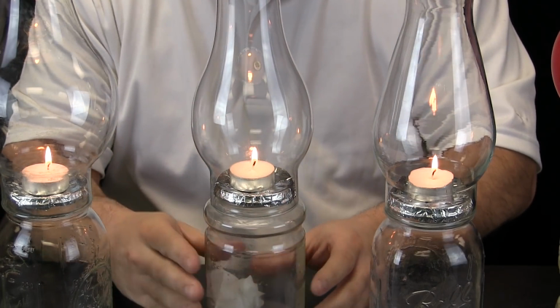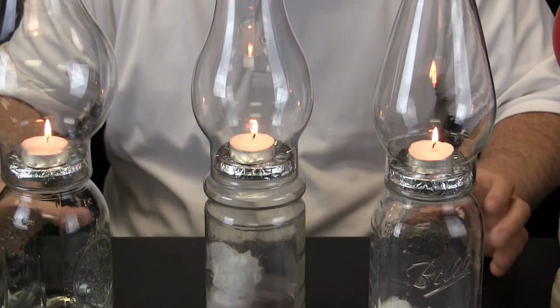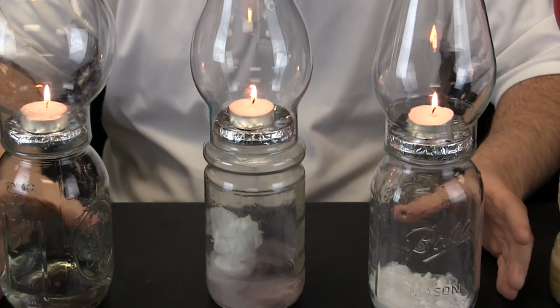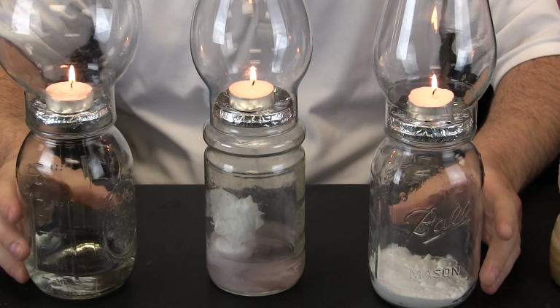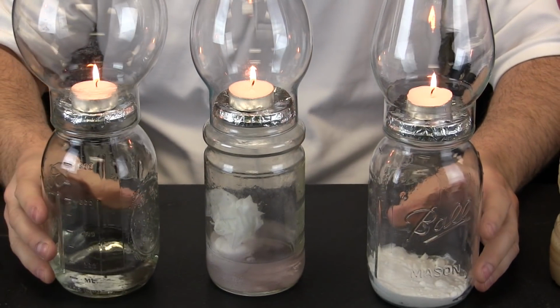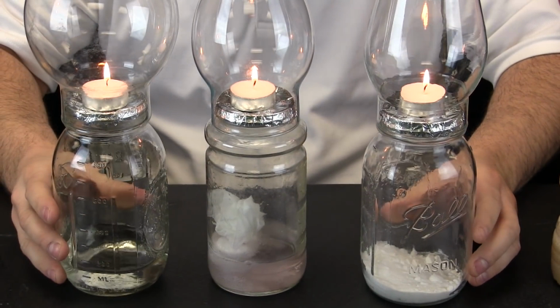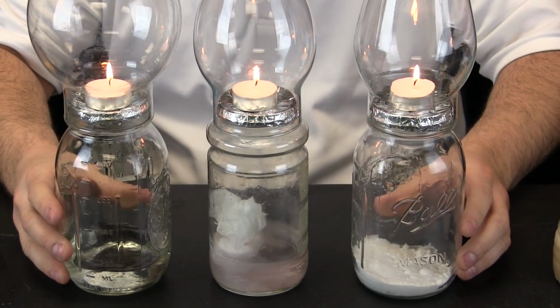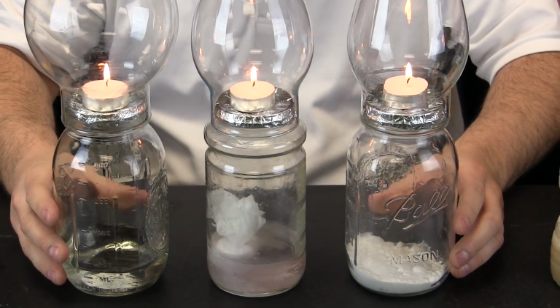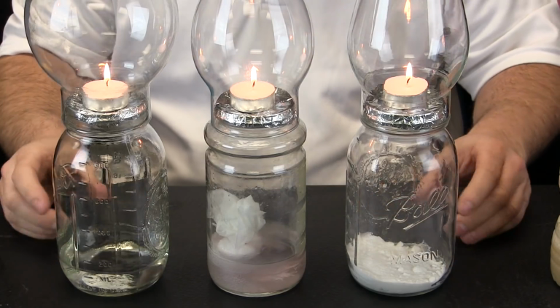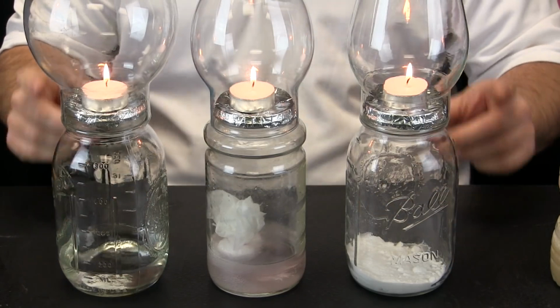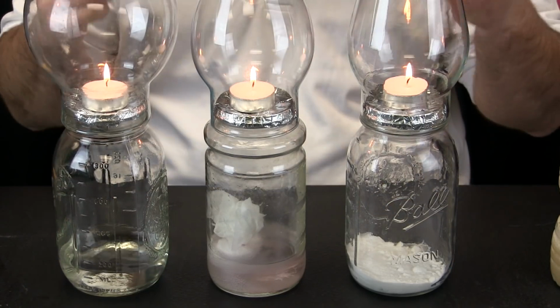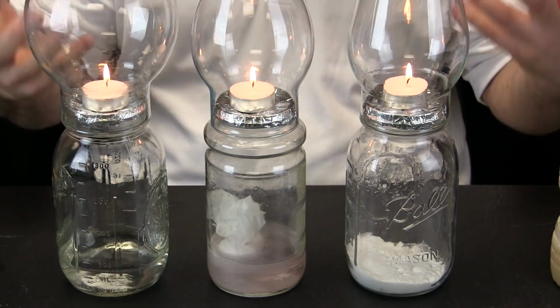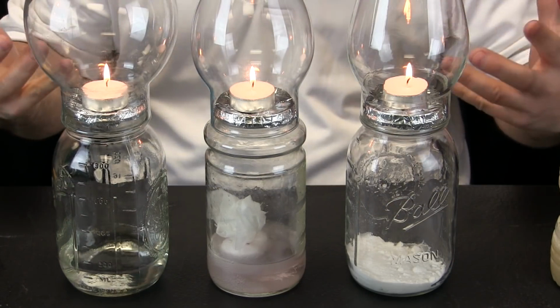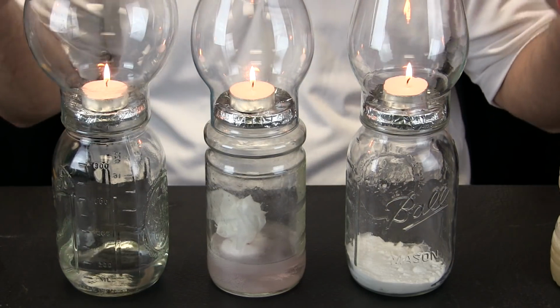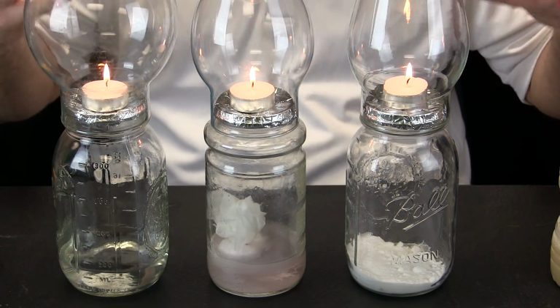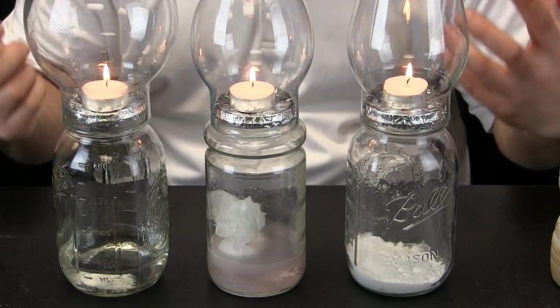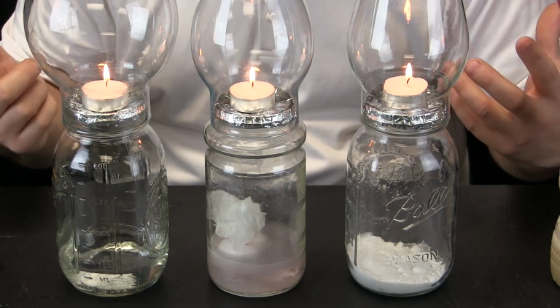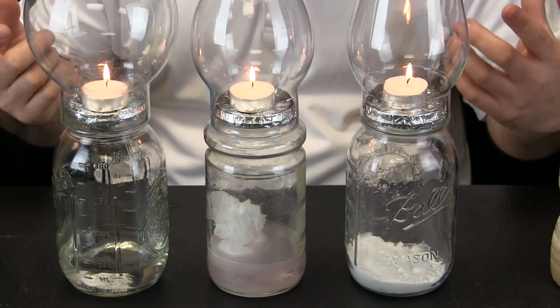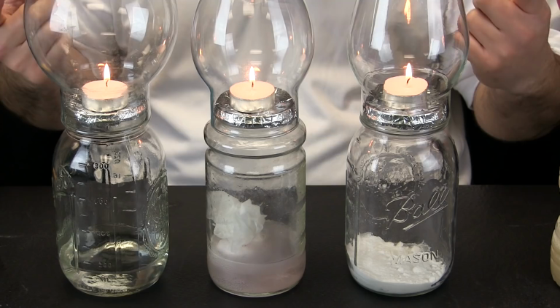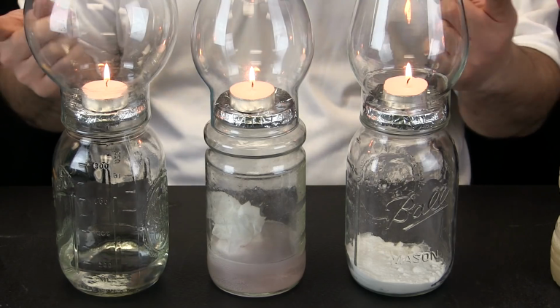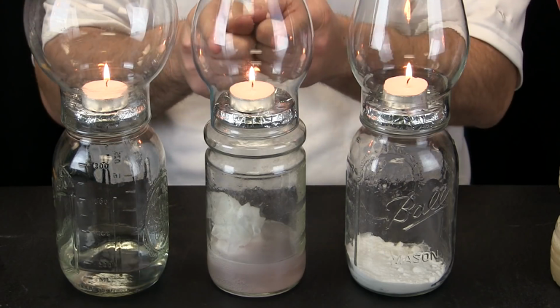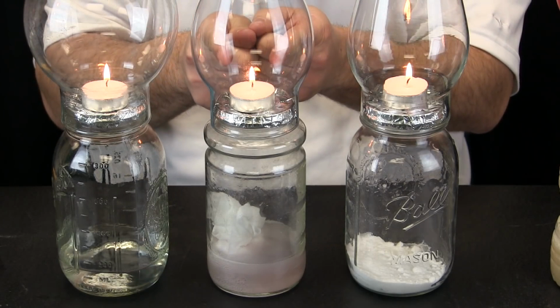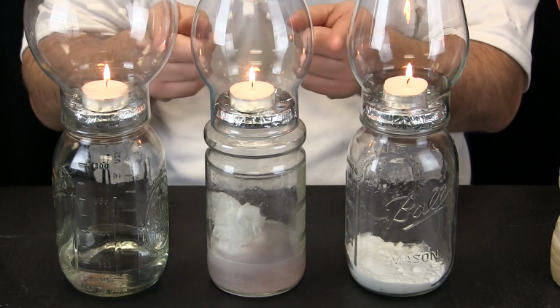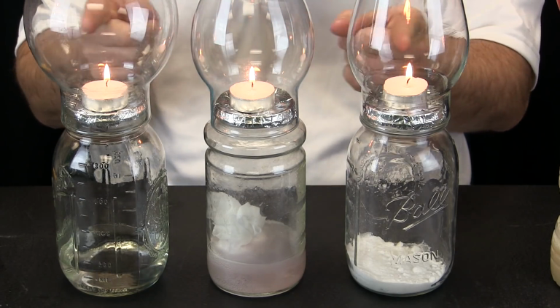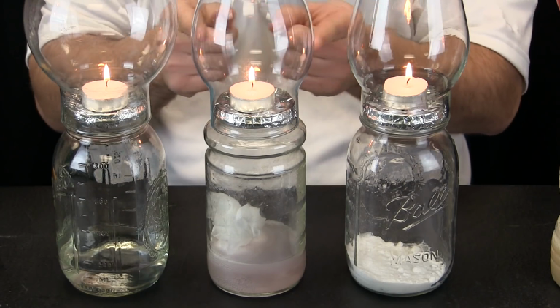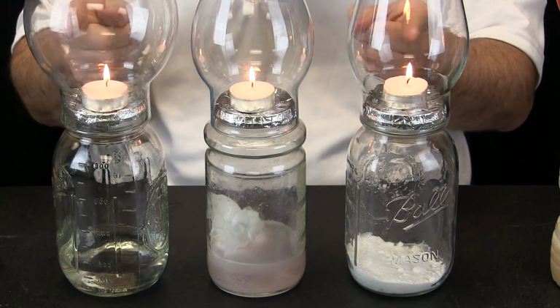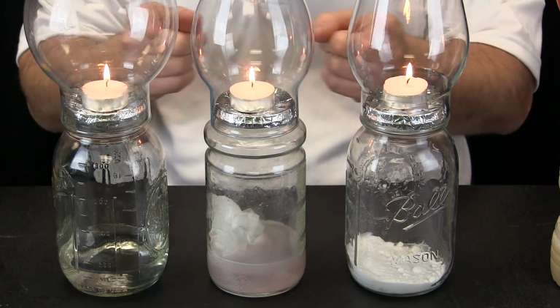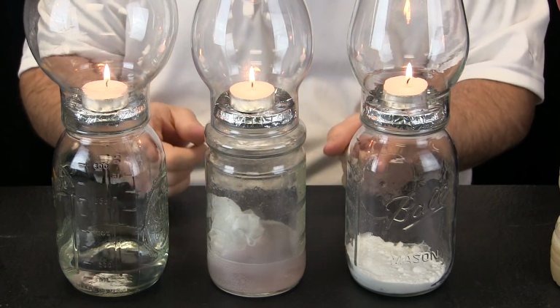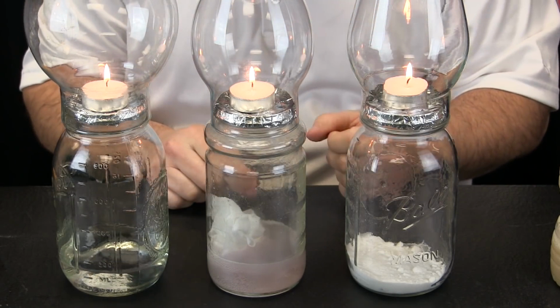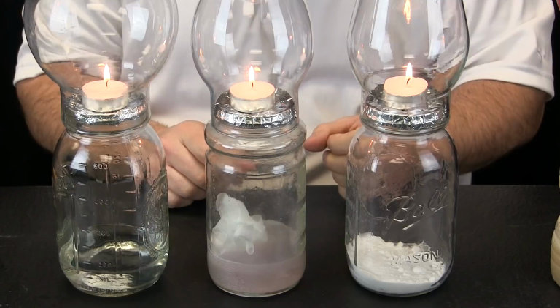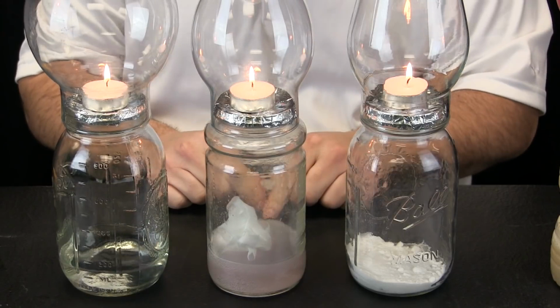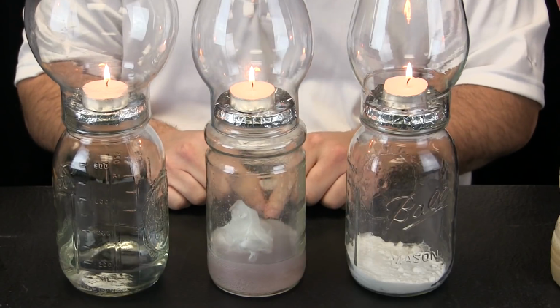We are going to put all the candles right next to each other. Remember, the candle will burn out if there is not any oxygen around it. So we are going to look very carefully at the three flames to compare them and see what is happening.